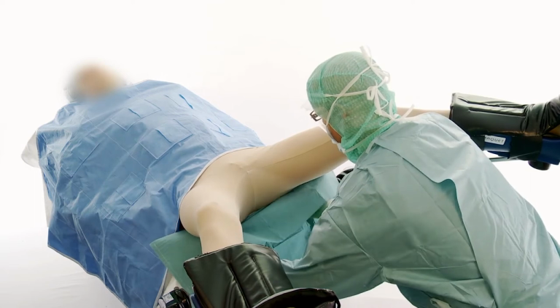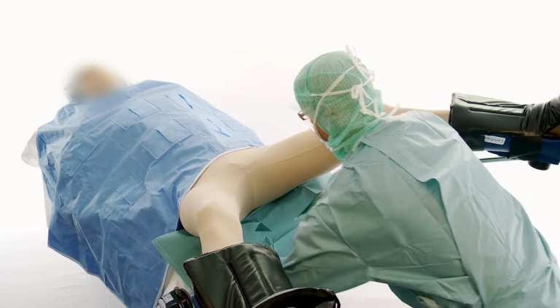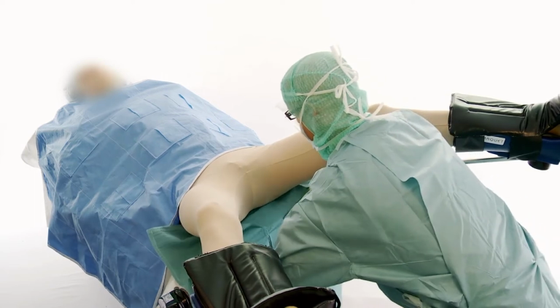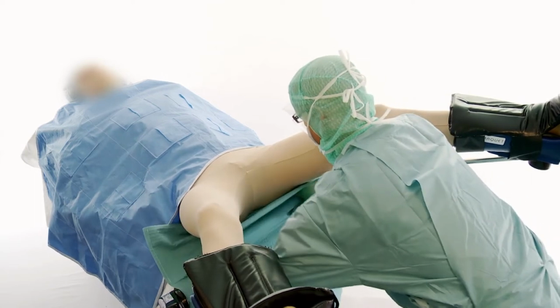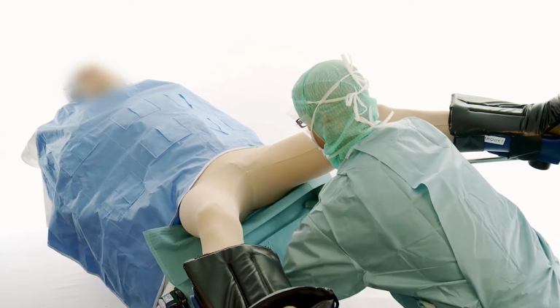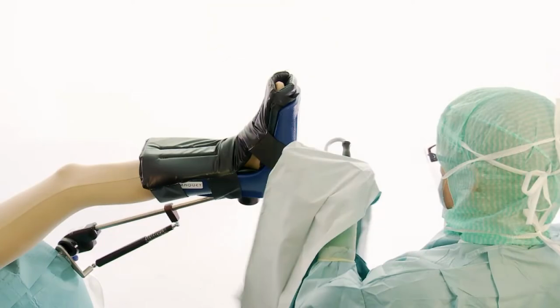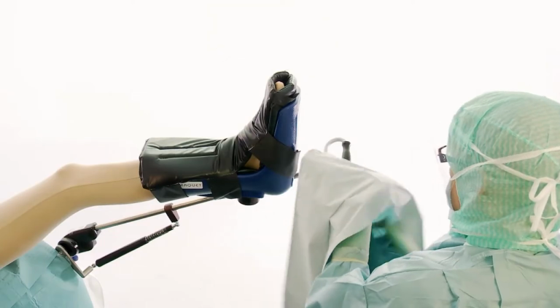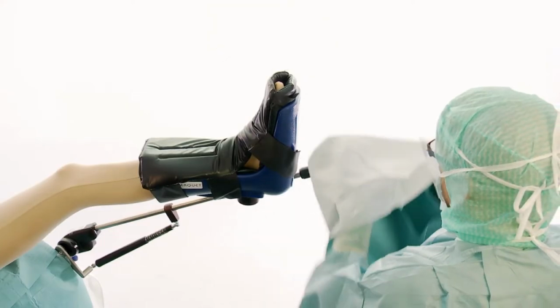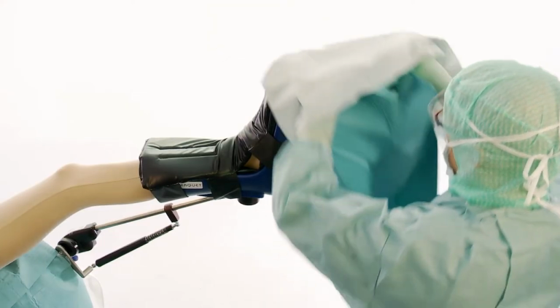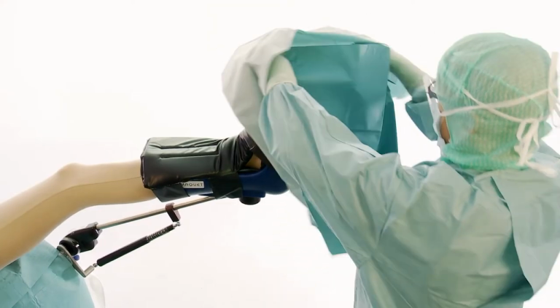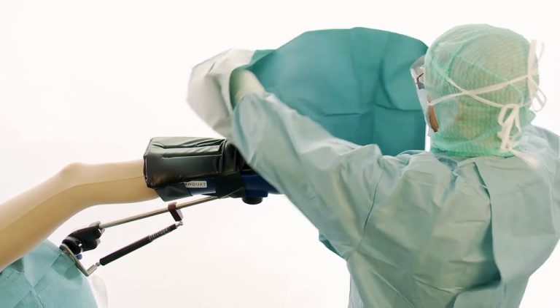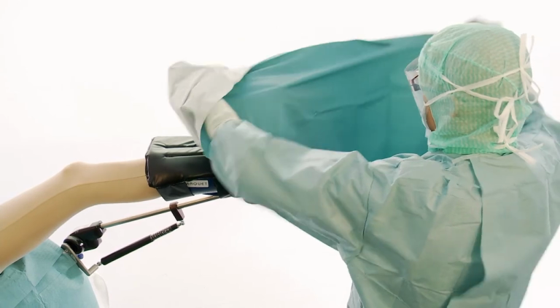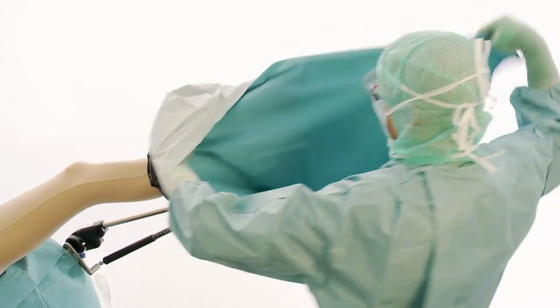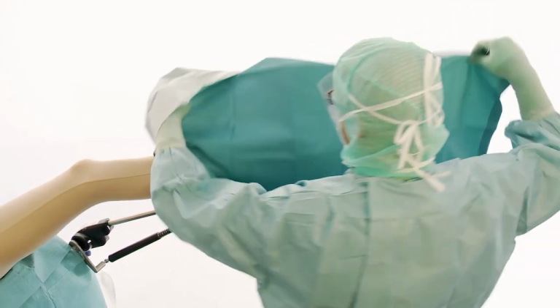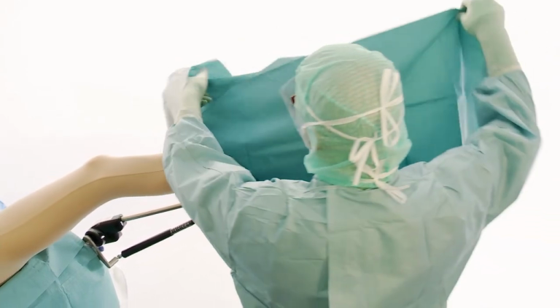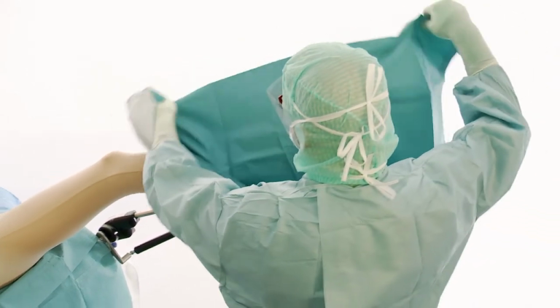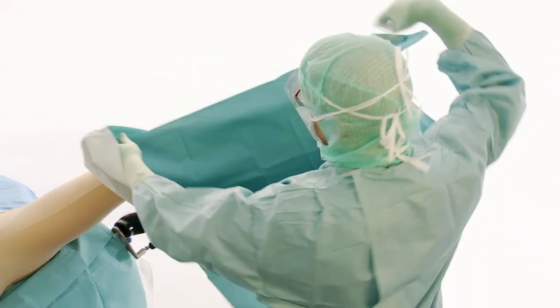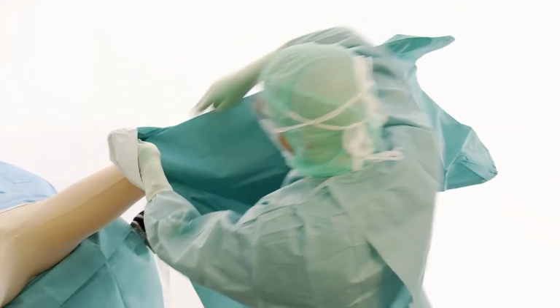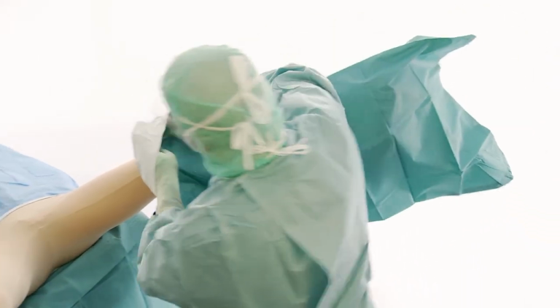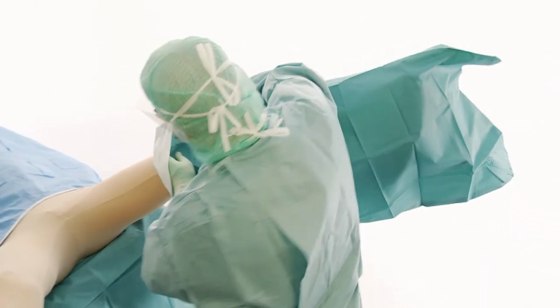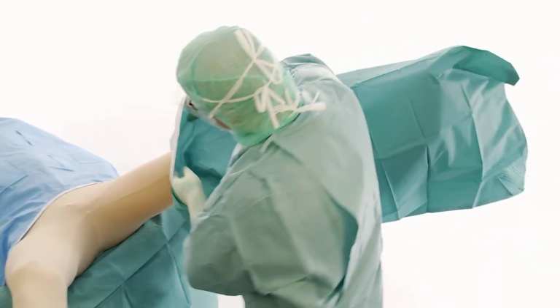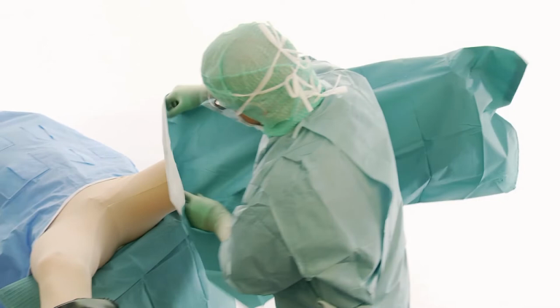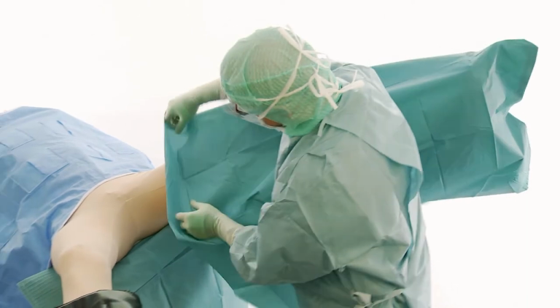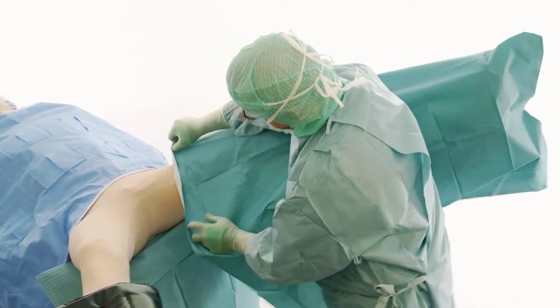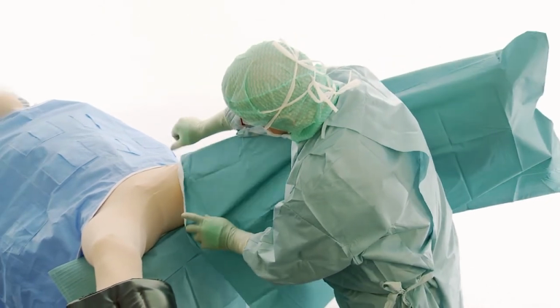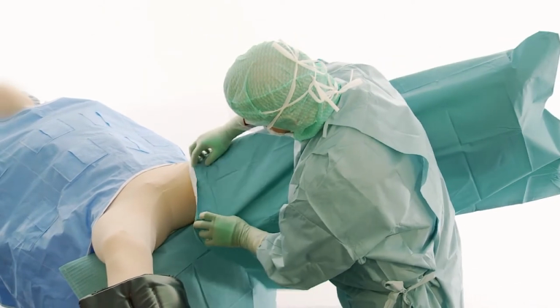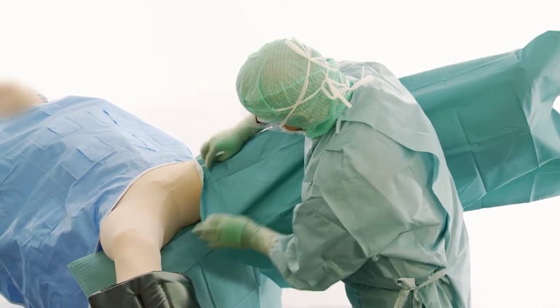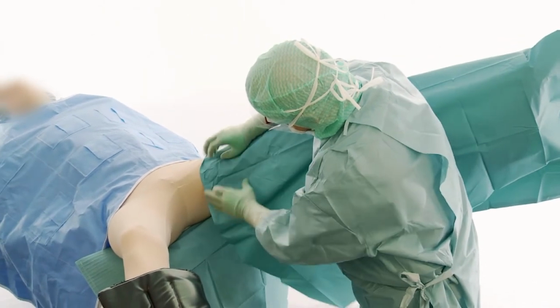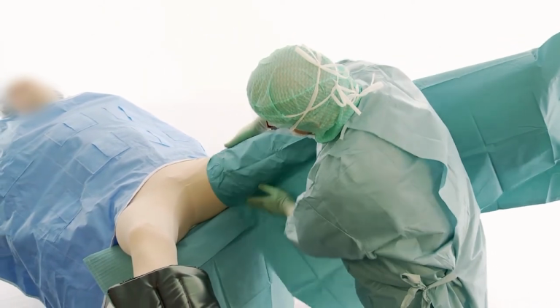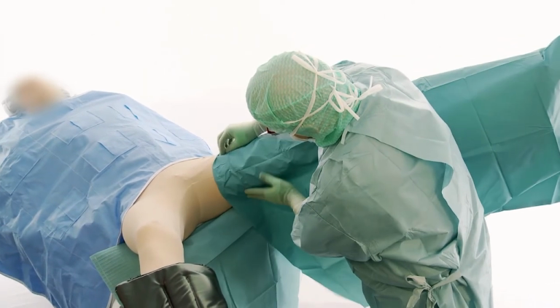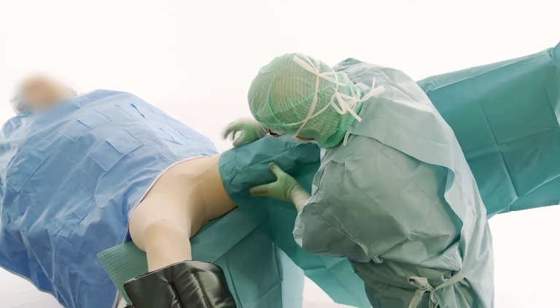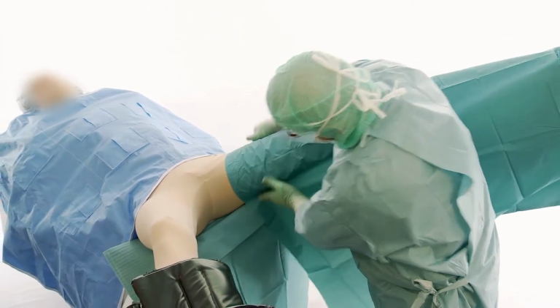Place your hands into the fold of the Lithotomy legging and fold all the way over the leg. Do the same for the other leg.